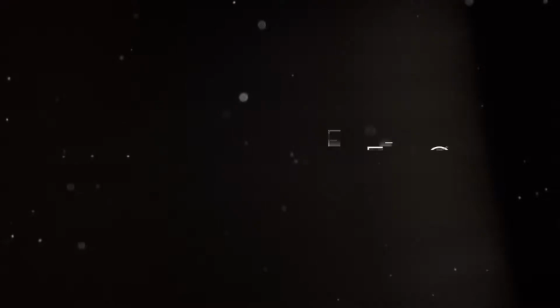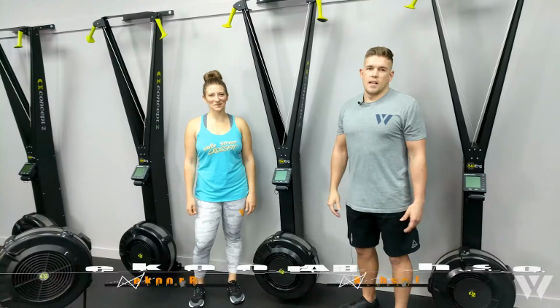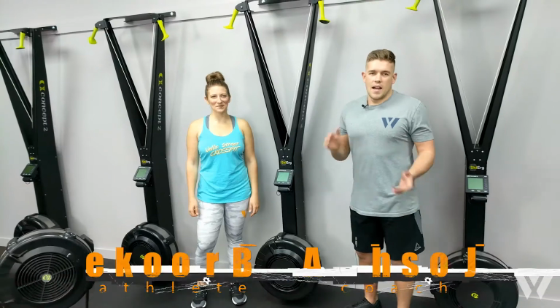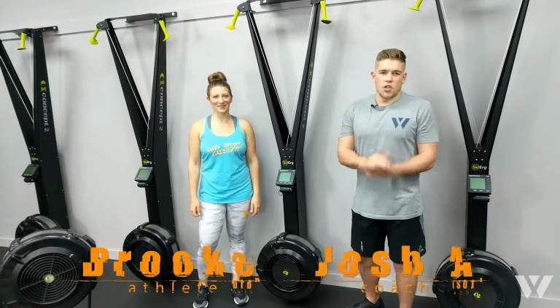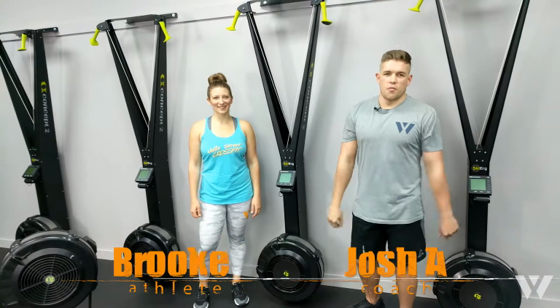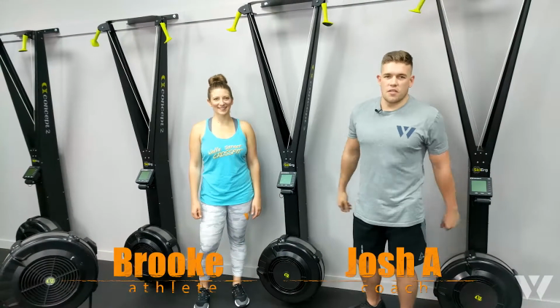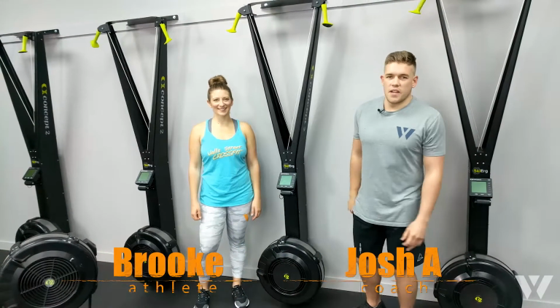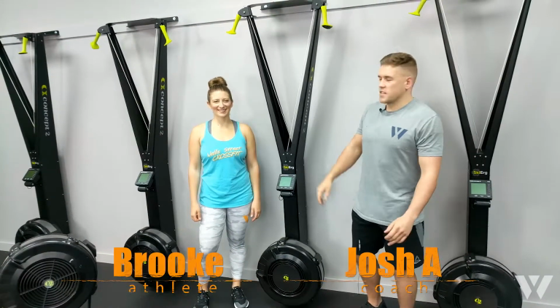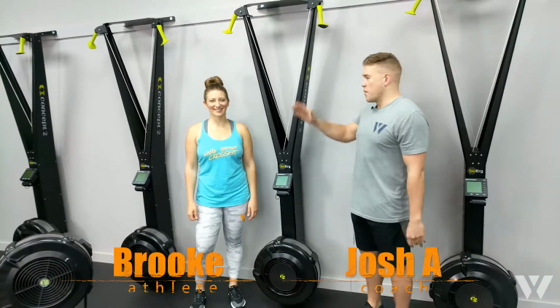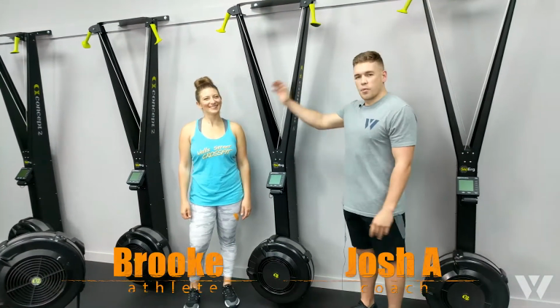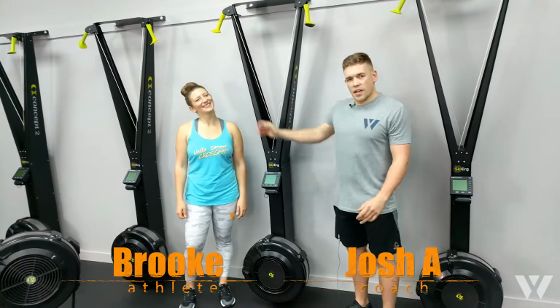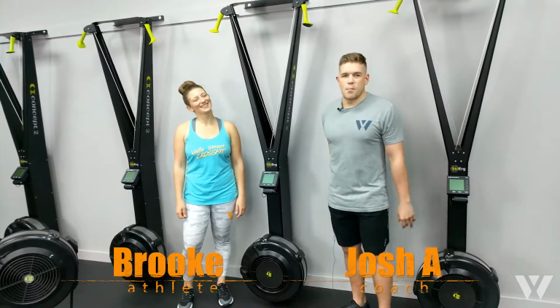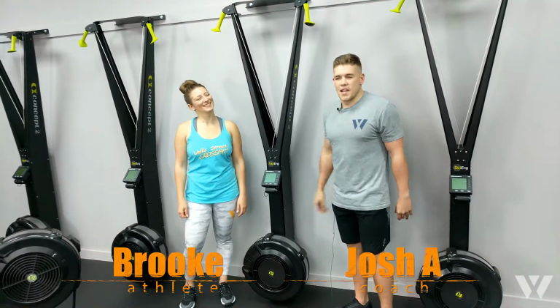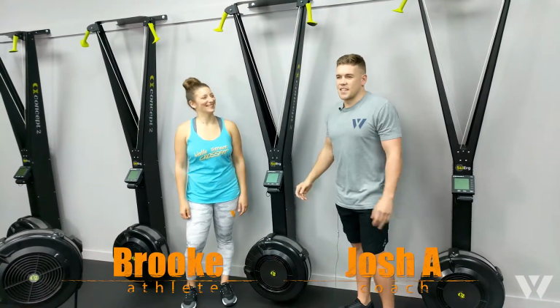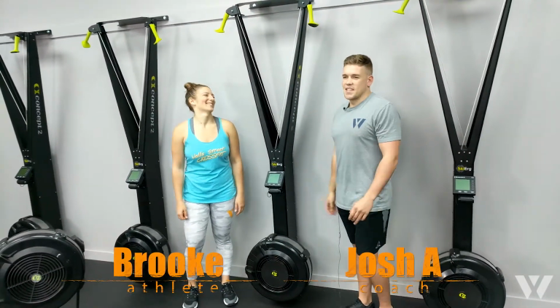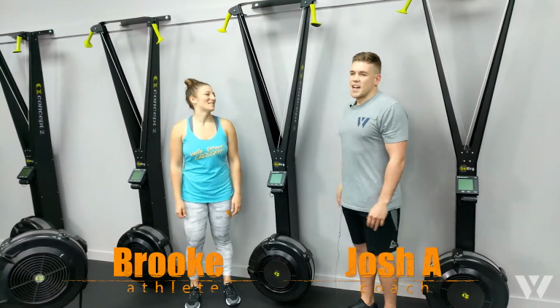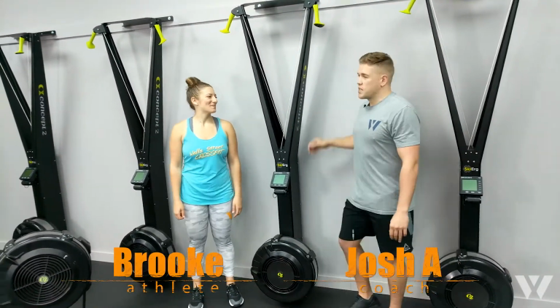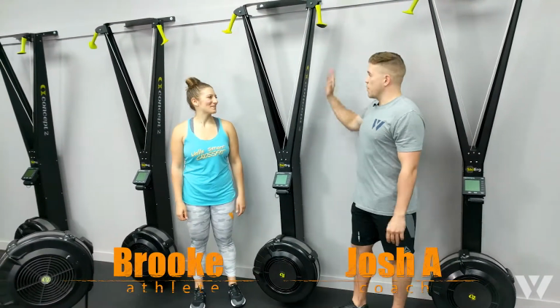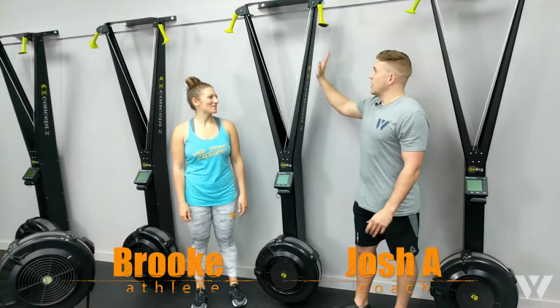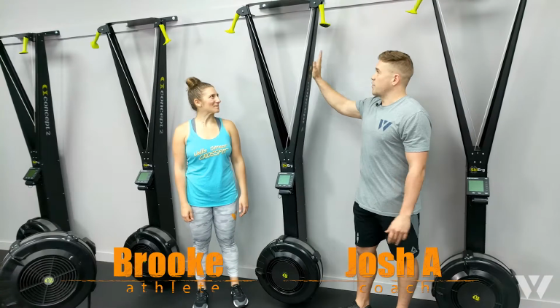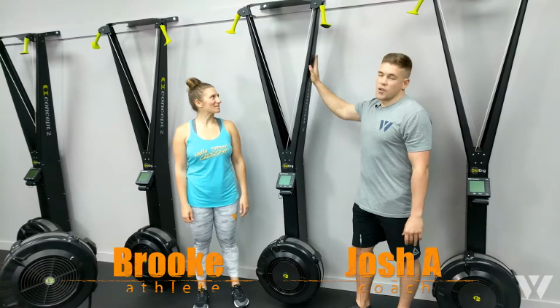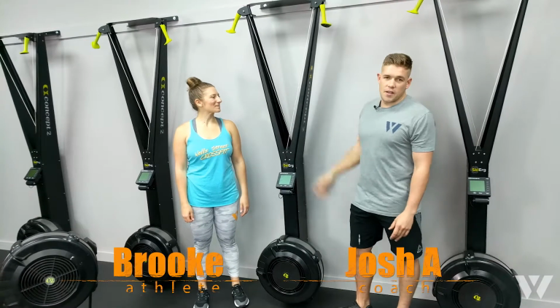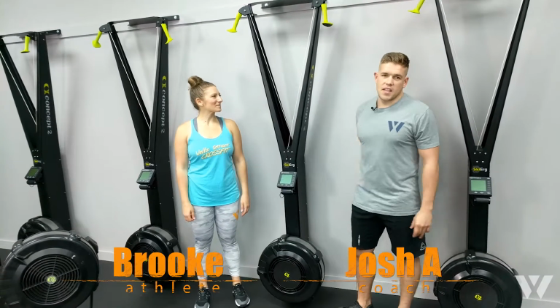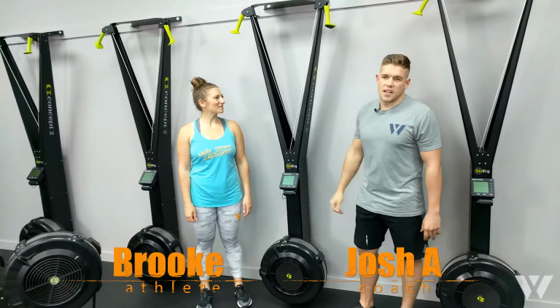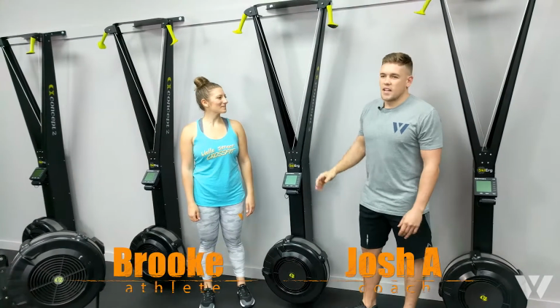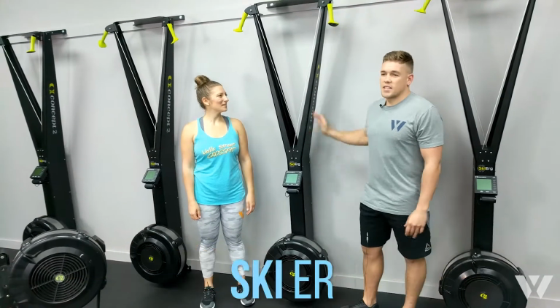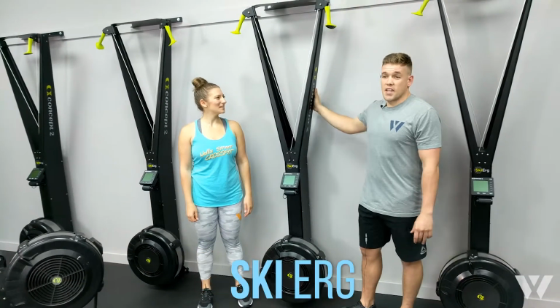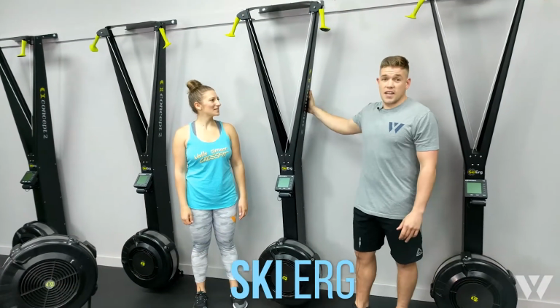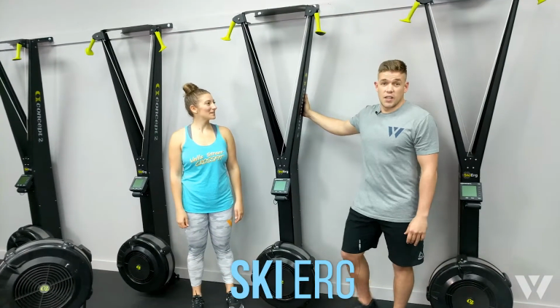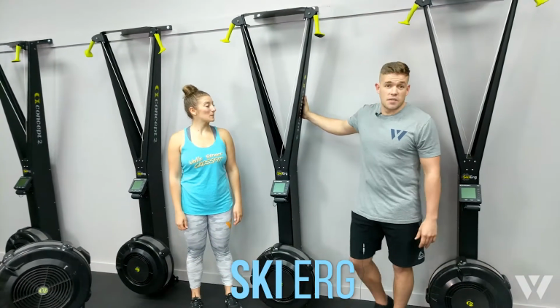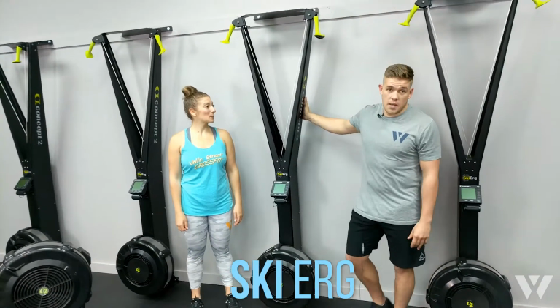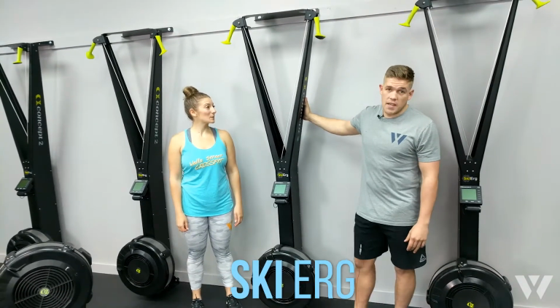Hi, I'm Josh from Well Street Fitness, here with Brooke, our burn athlete. Today we're going to look through our SkiErg. Our SkiErg are exclusive to burn here.